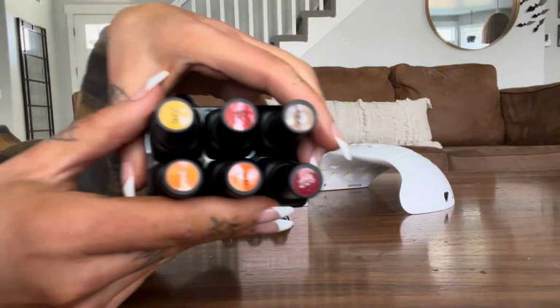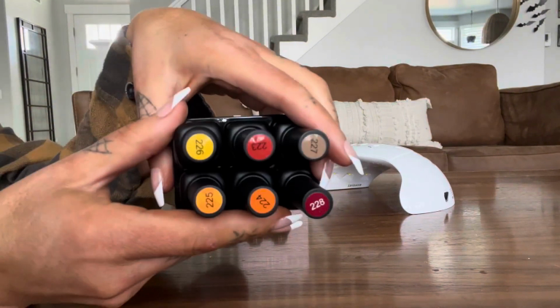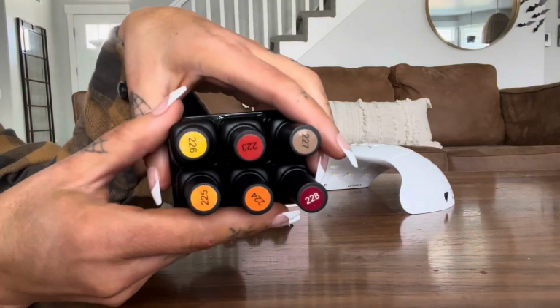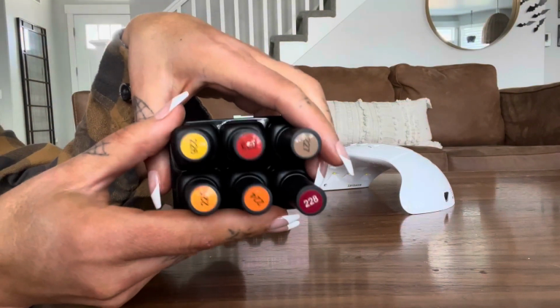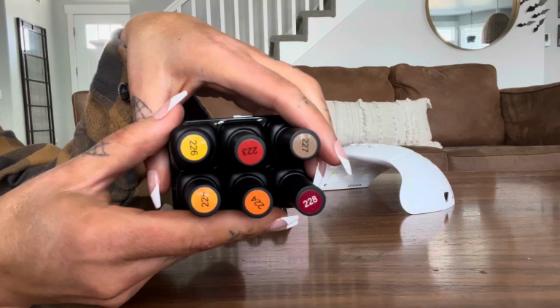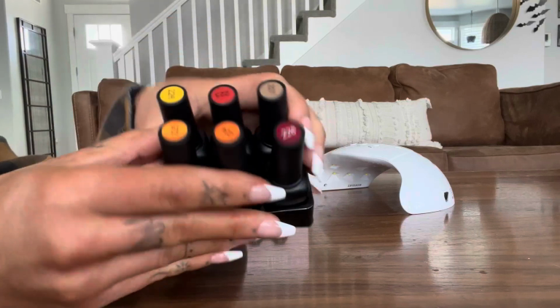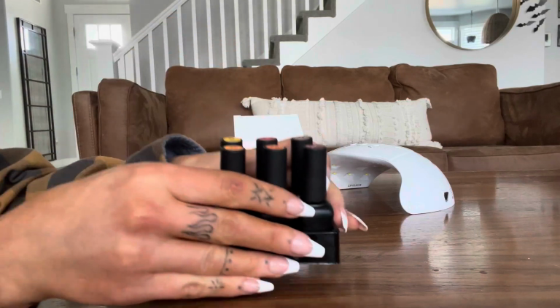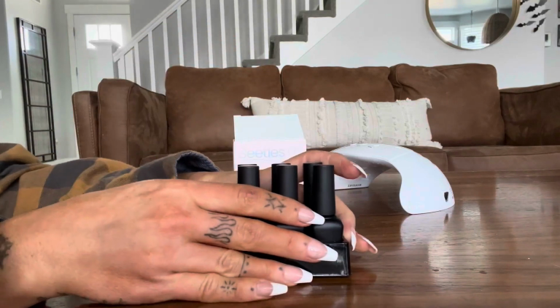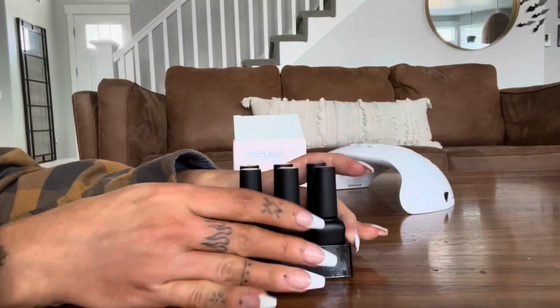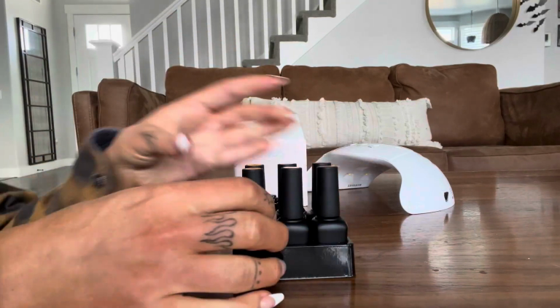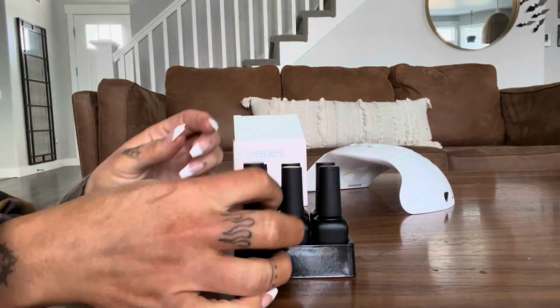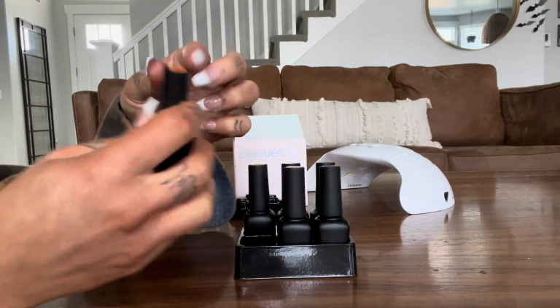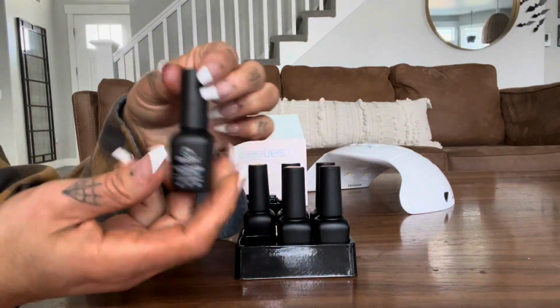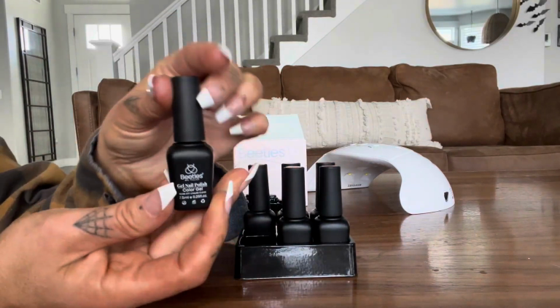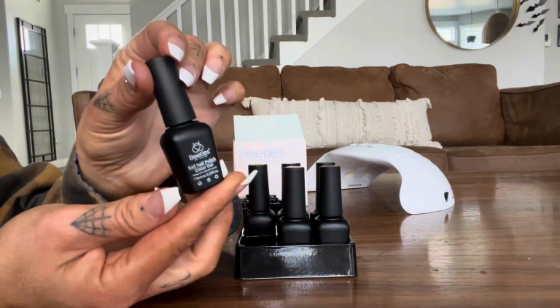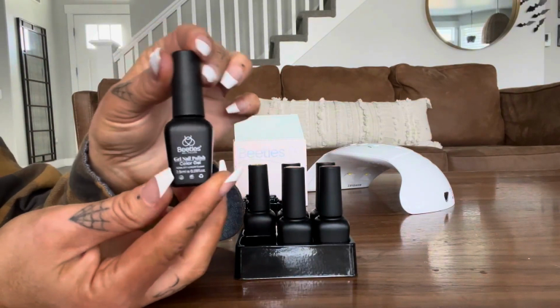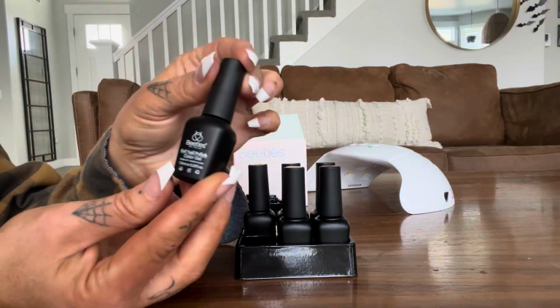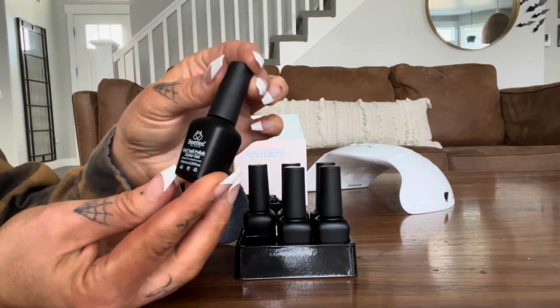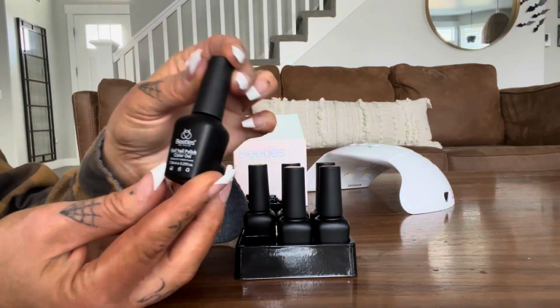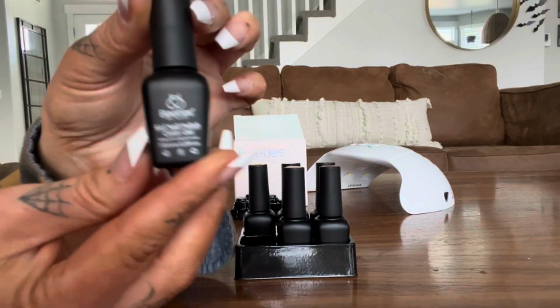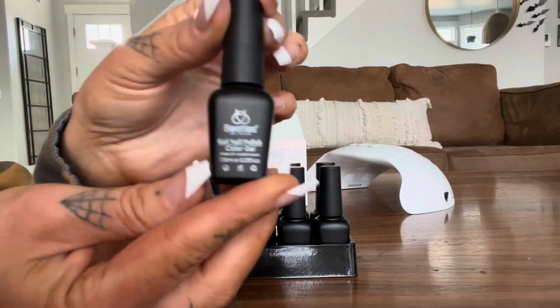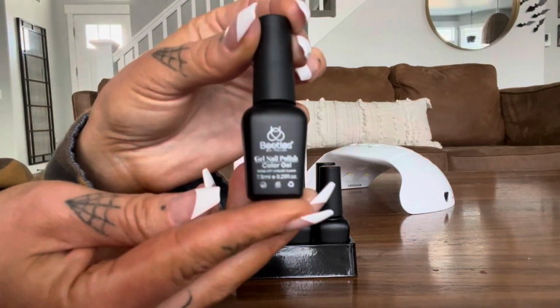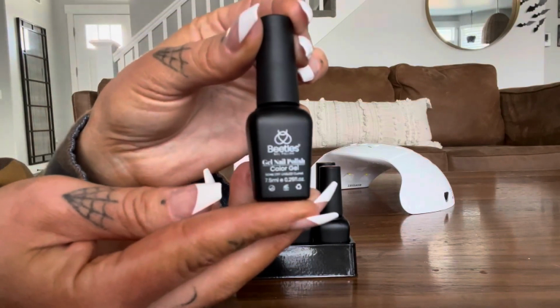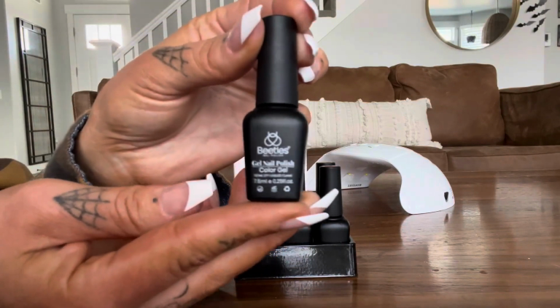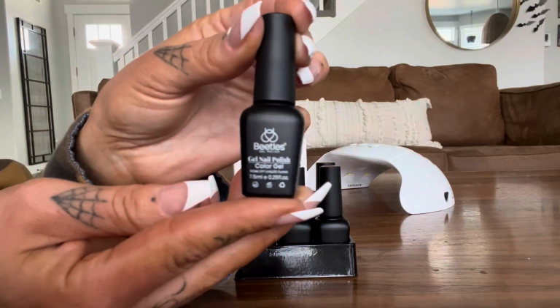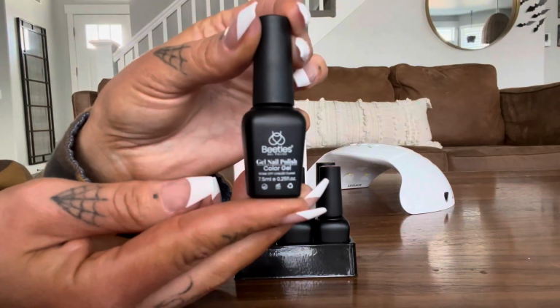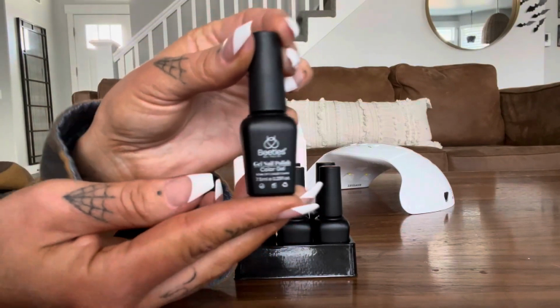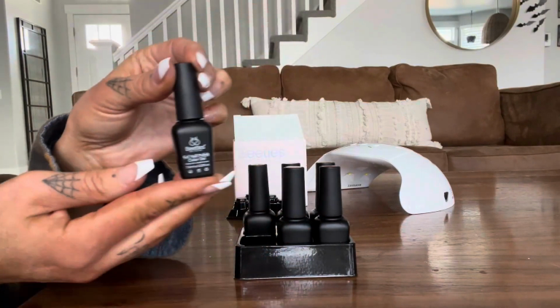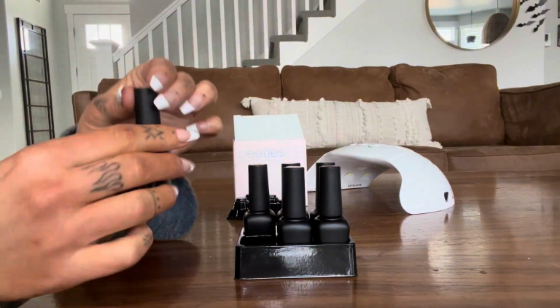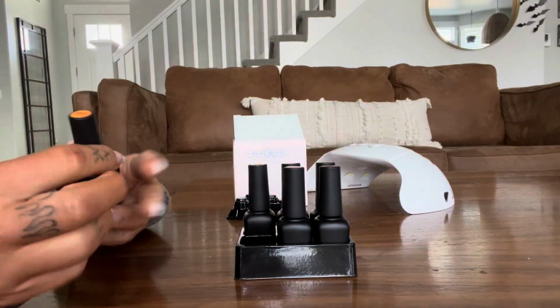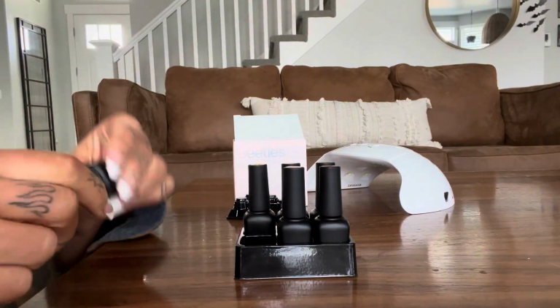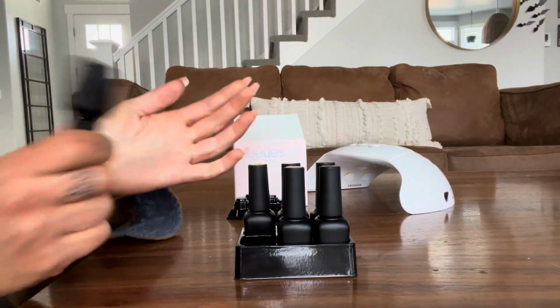These are beautiful fall colors and you can see on top of every single one which color is which. The bottles are super pretty and they hold a lot, which is really nice.